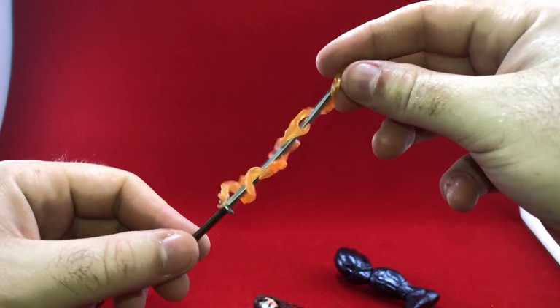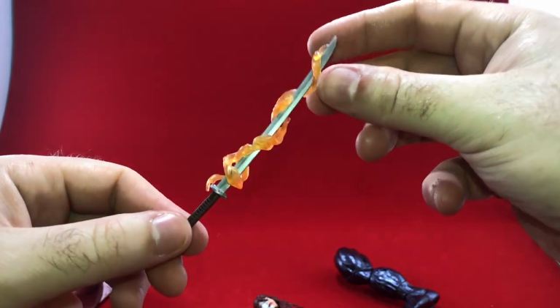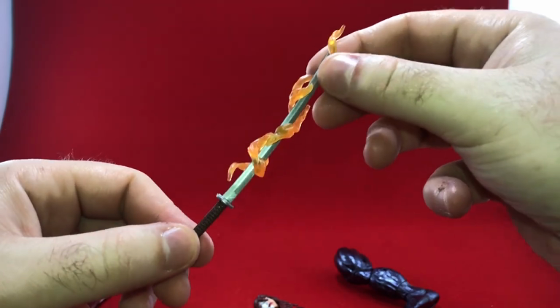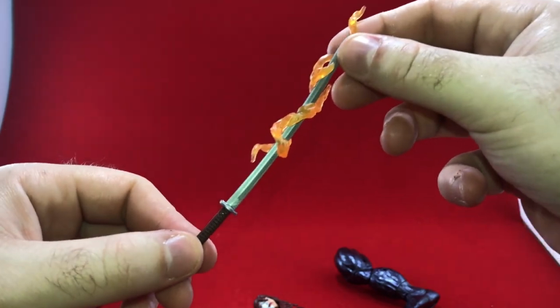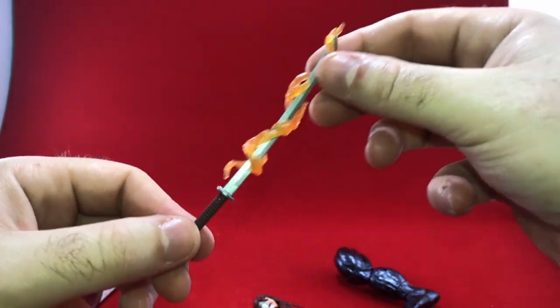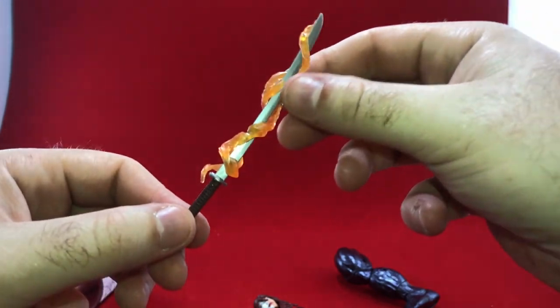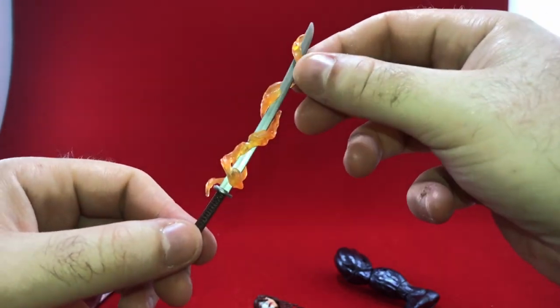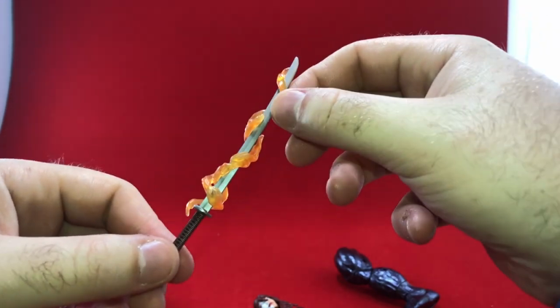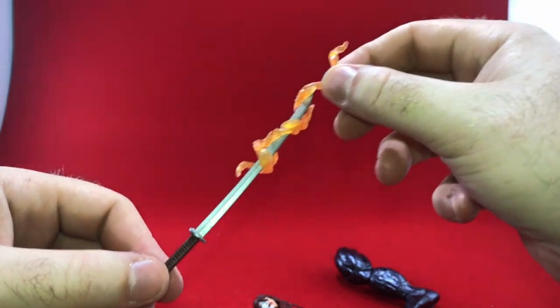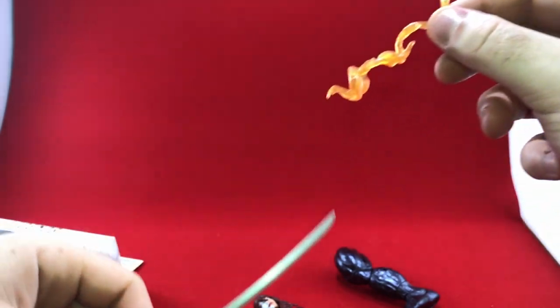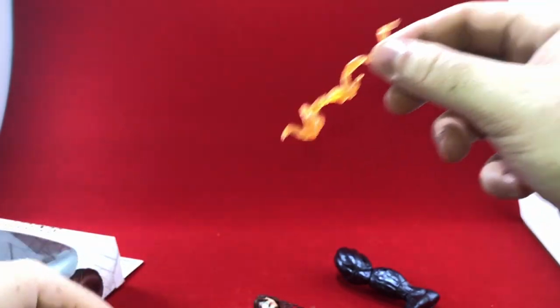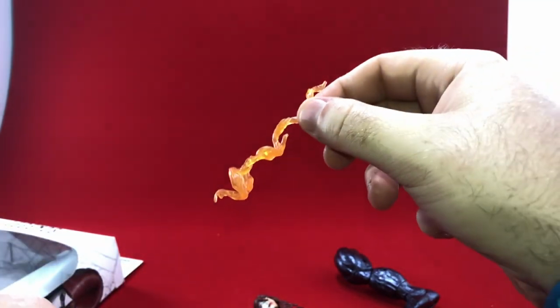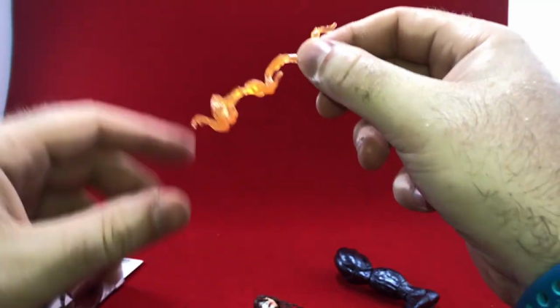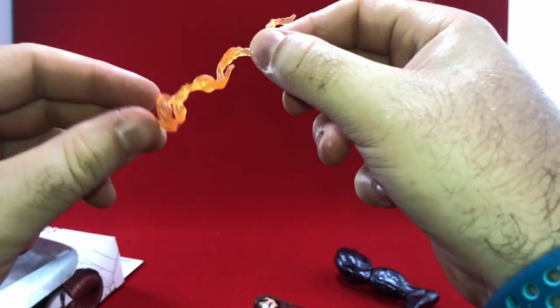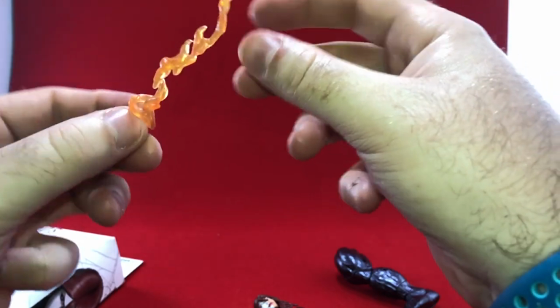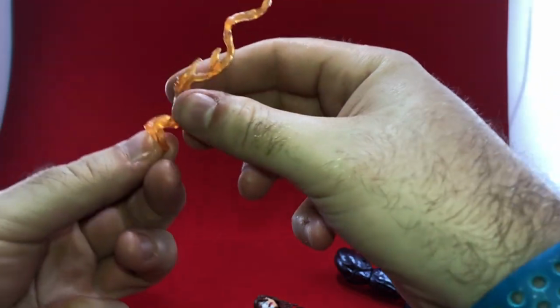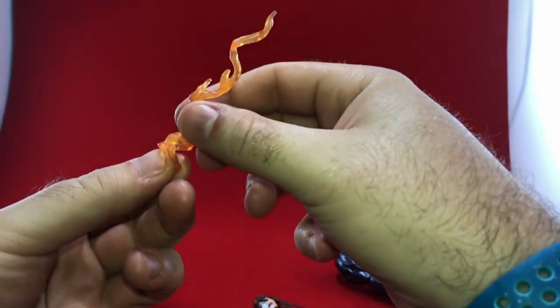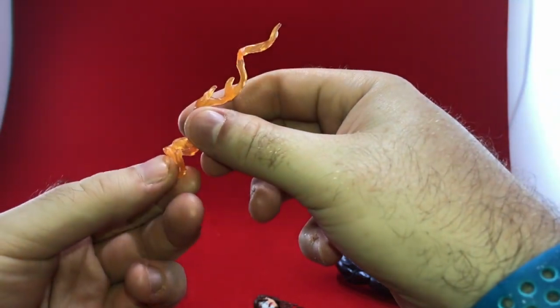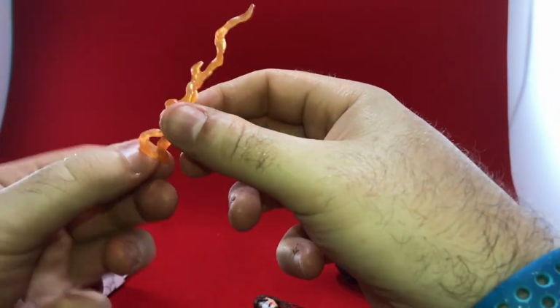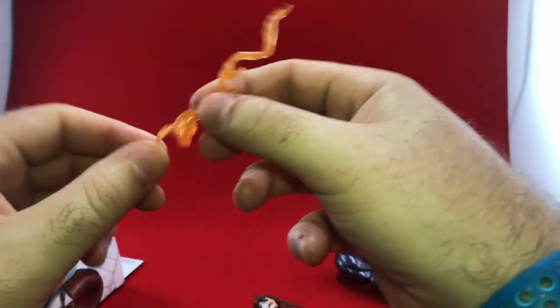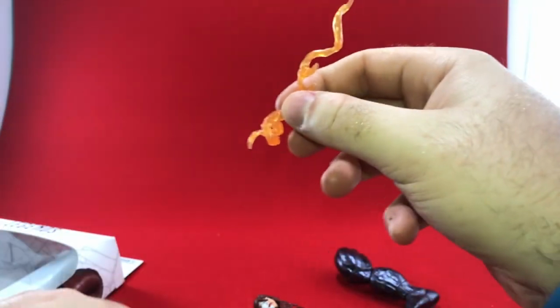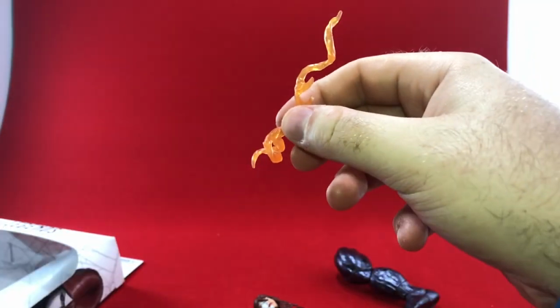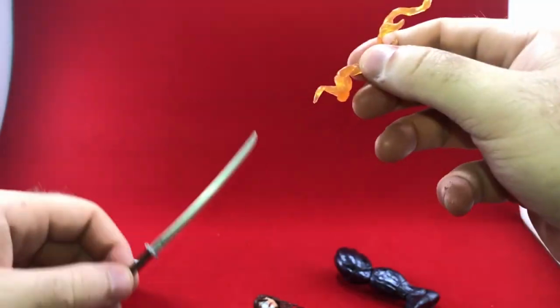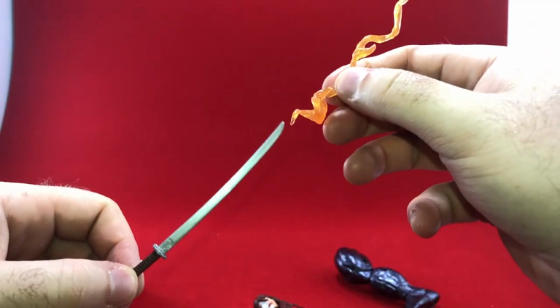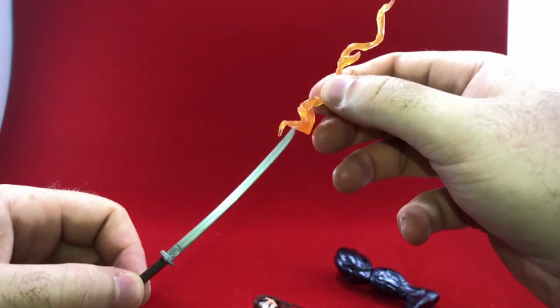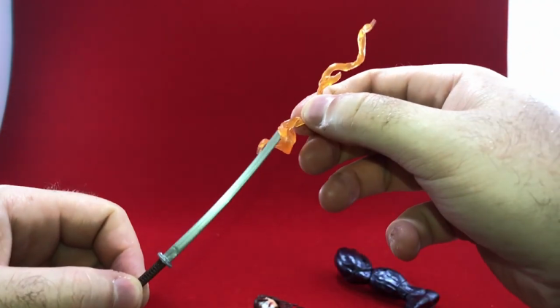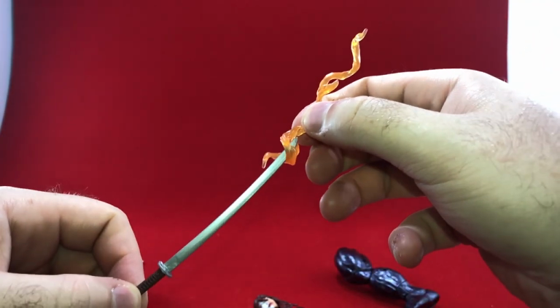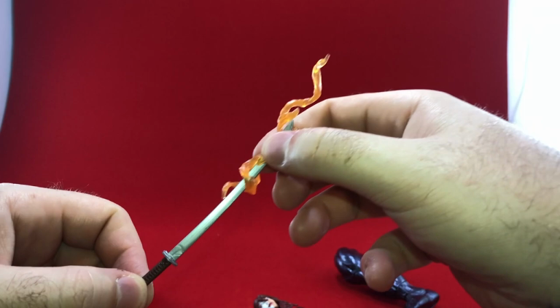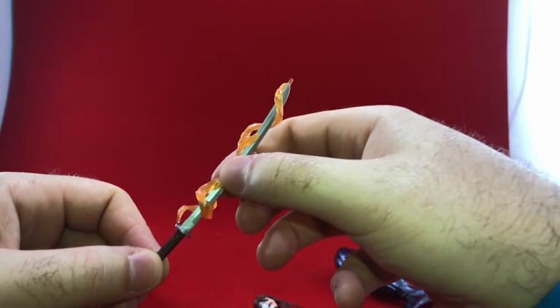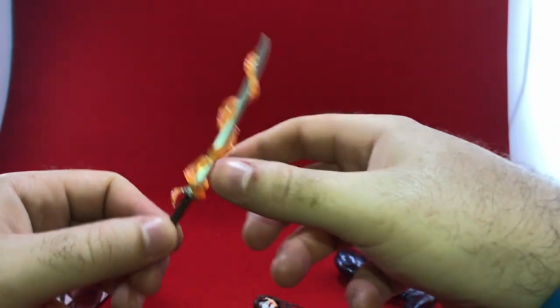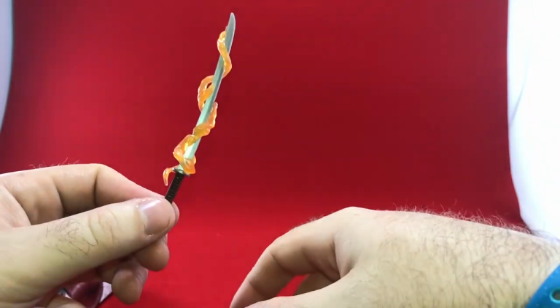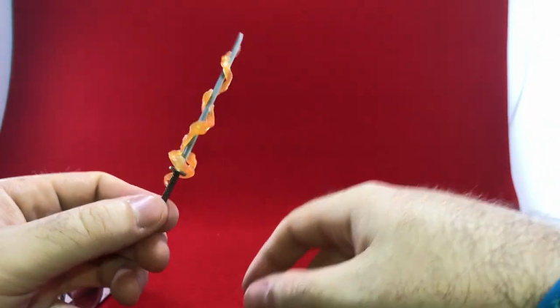Check this out — the flame effect just comes right off. You can put it on anyone's sword, maybe even Wonder Woman's sword. Slips right through, nice fit.